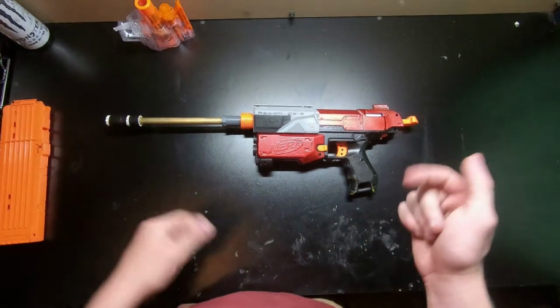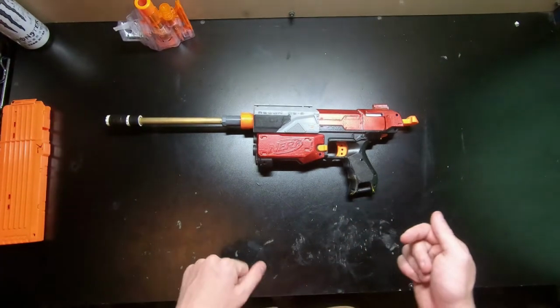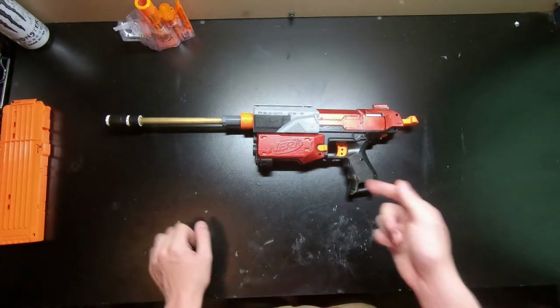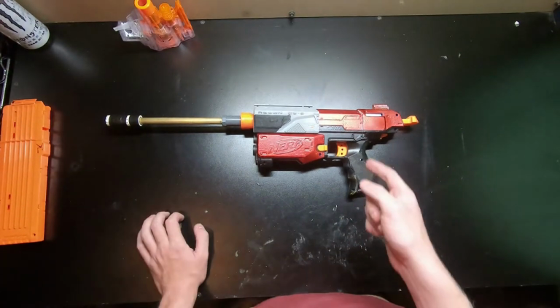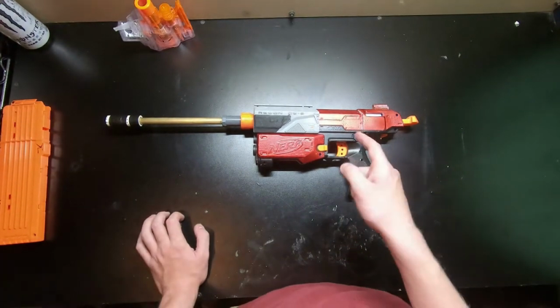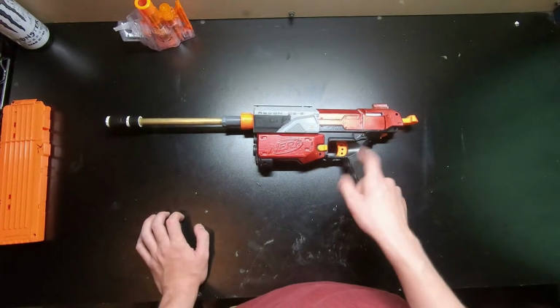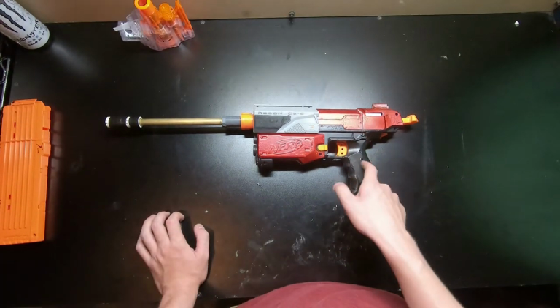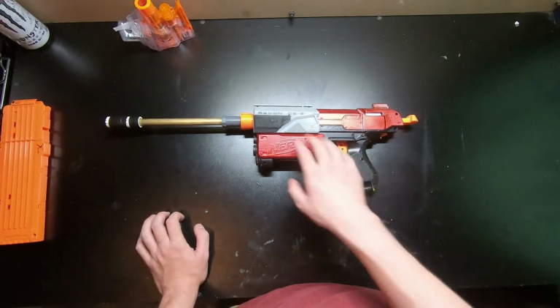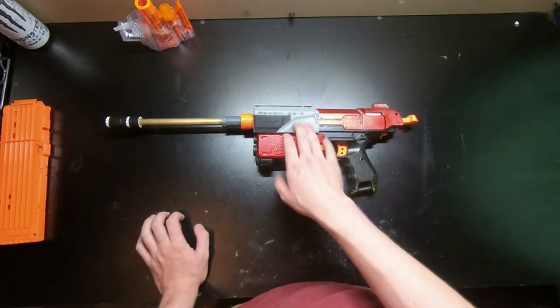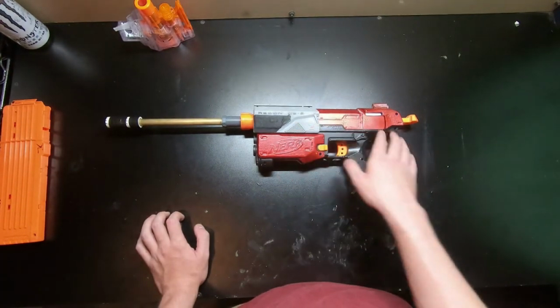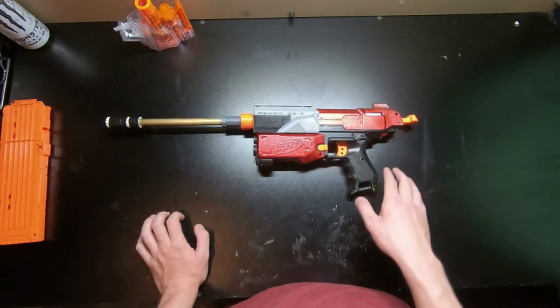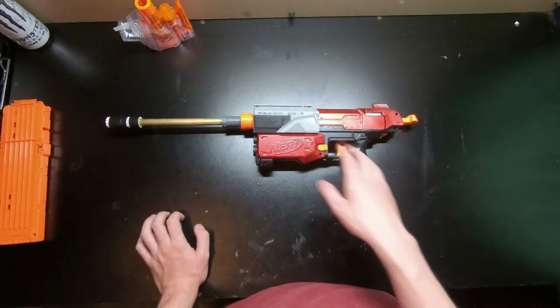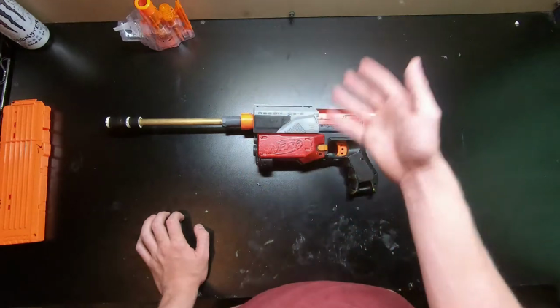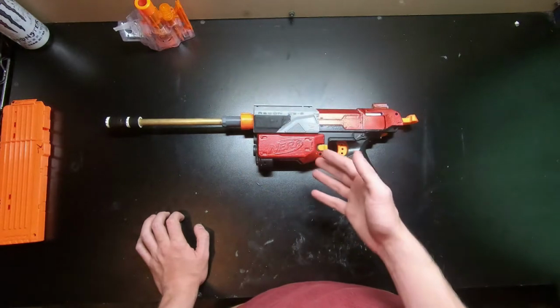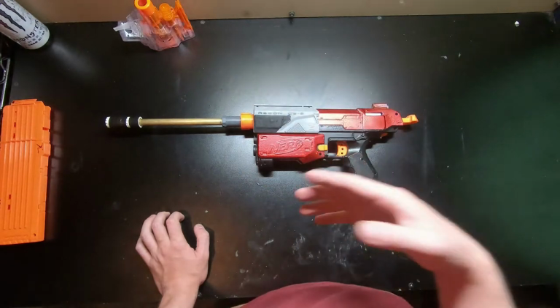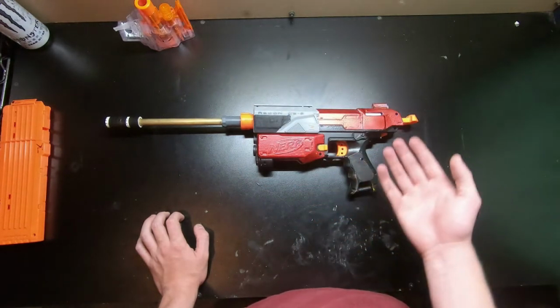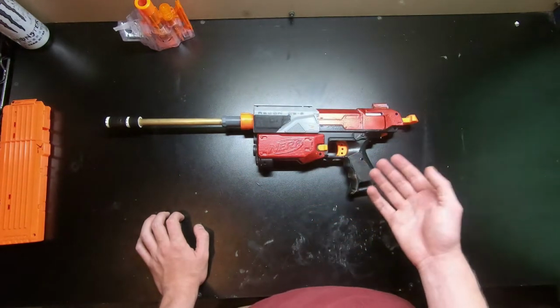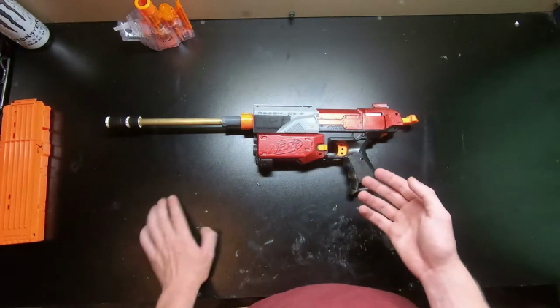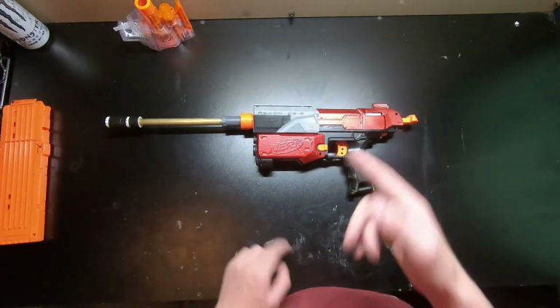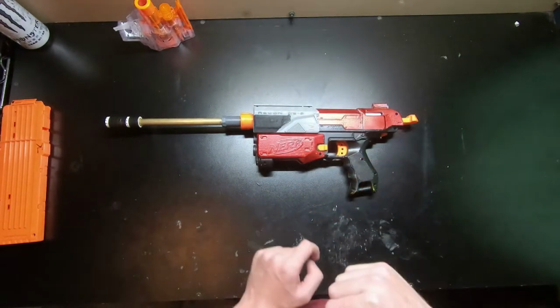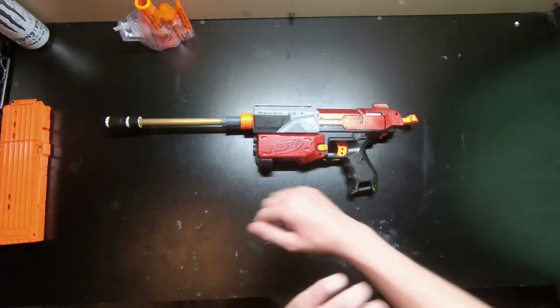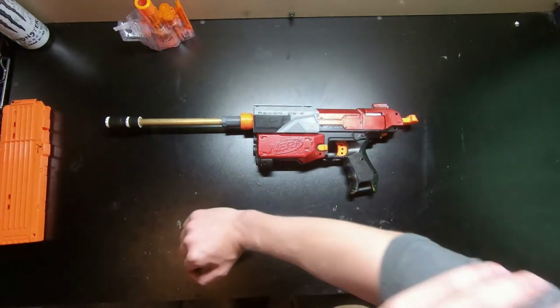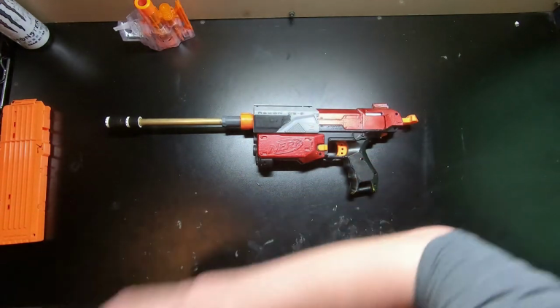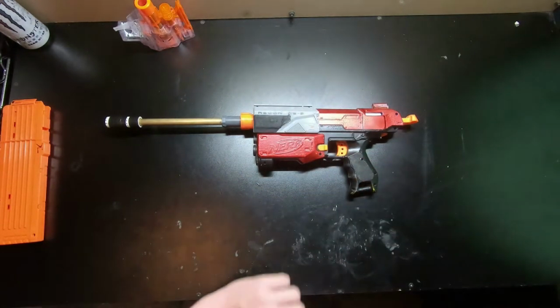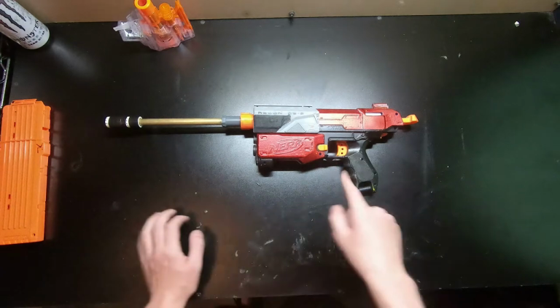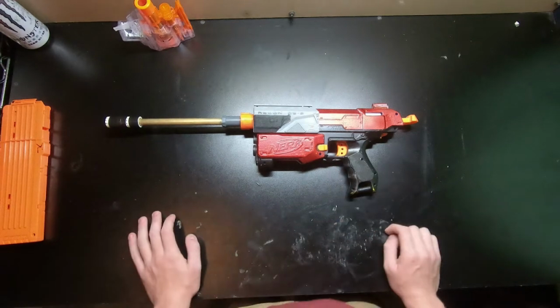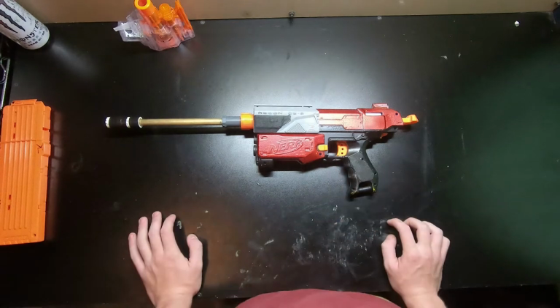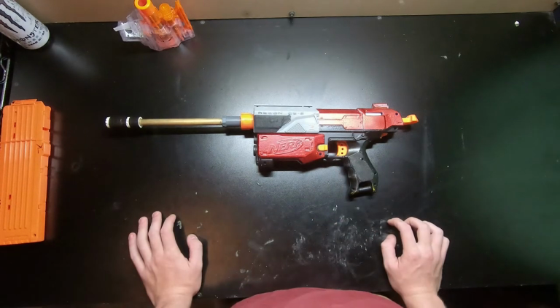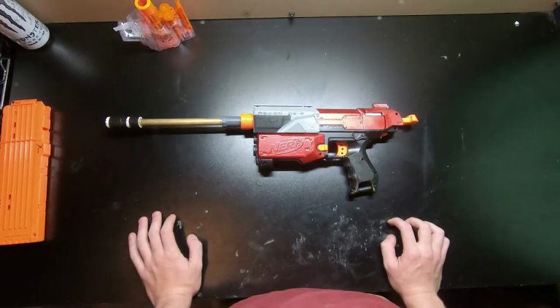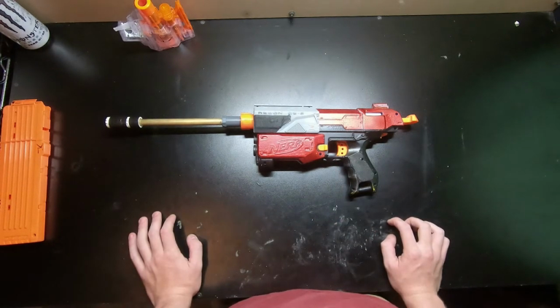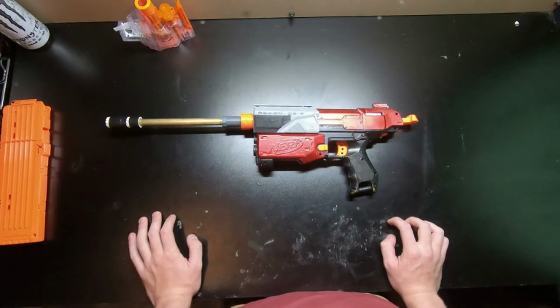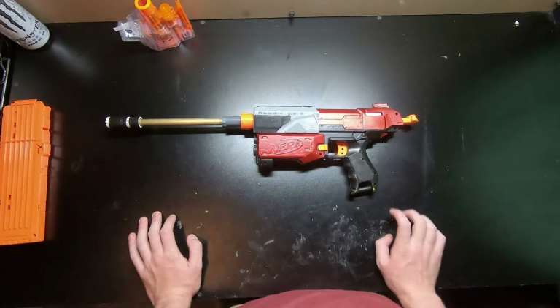Welcome back to another video. In this video I'm going to be talking about my dual strike recon, a little bit of why it was made, why I'm no longer going to be using it, and then I'll be shooting it for you guys.